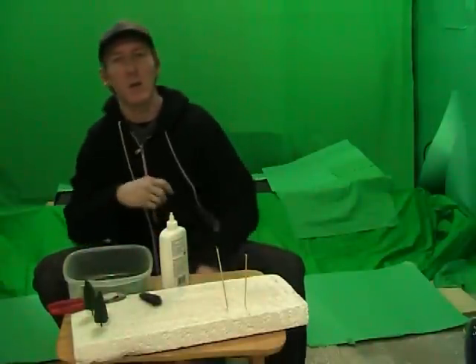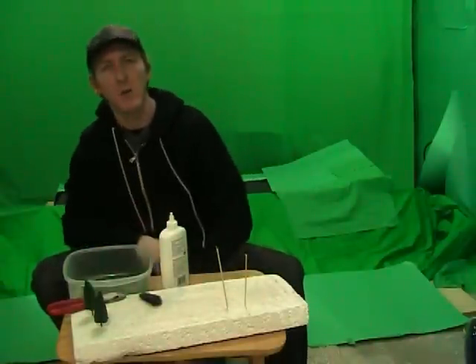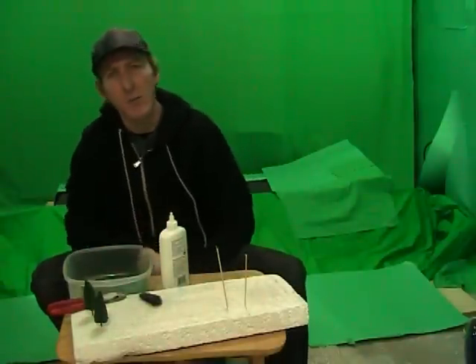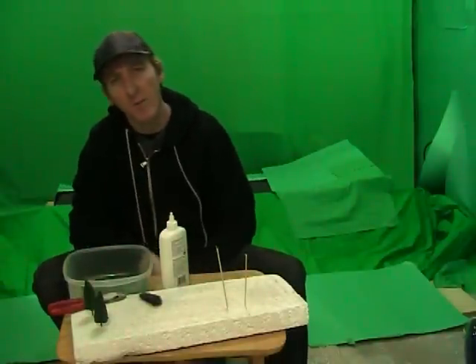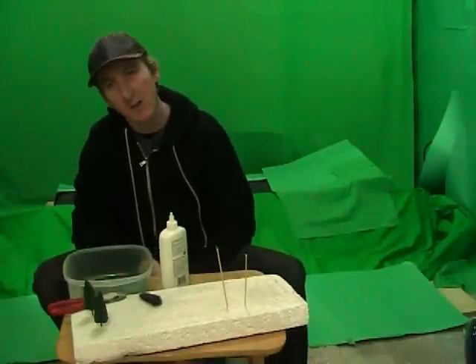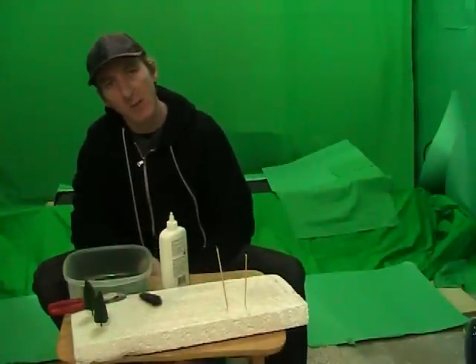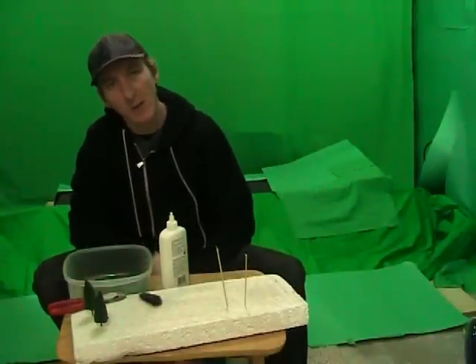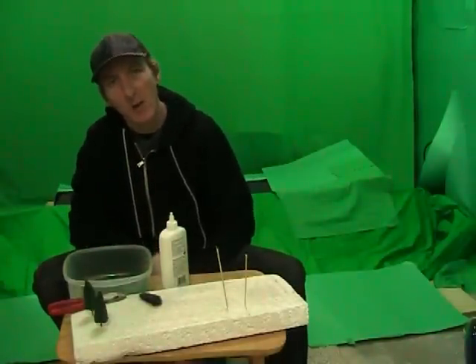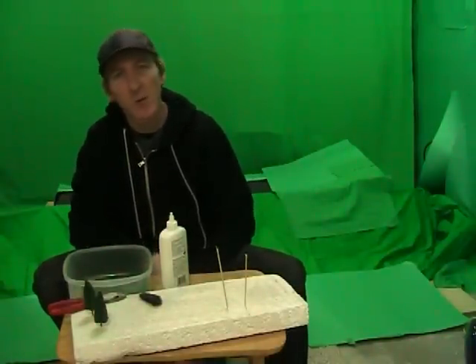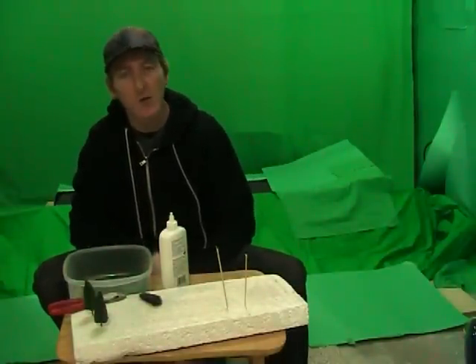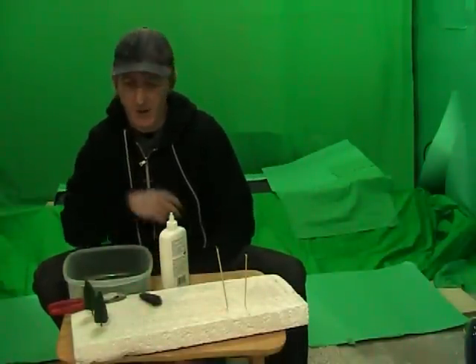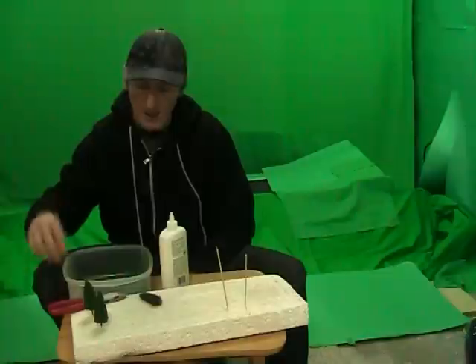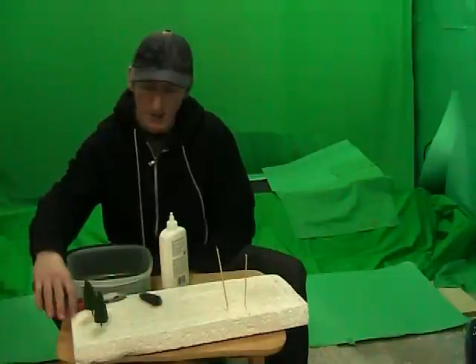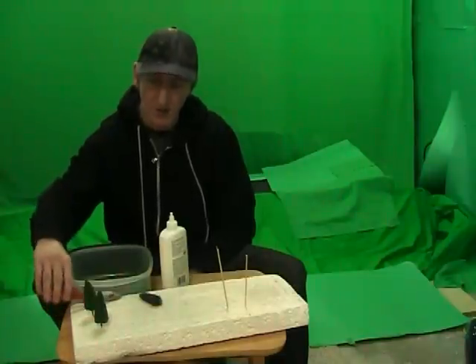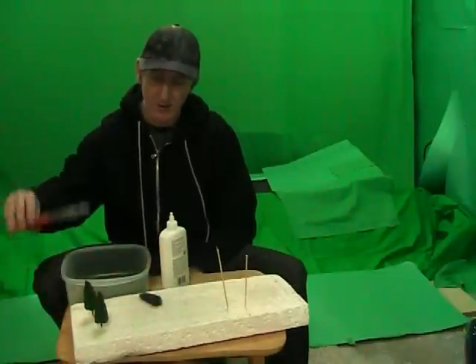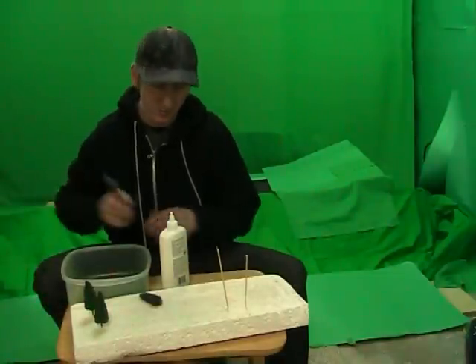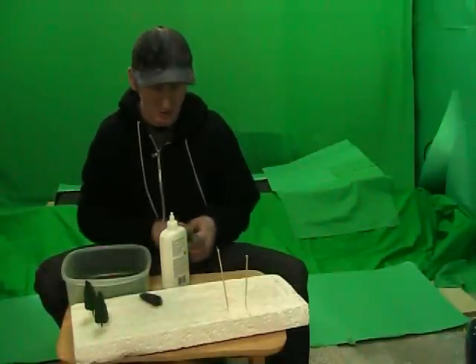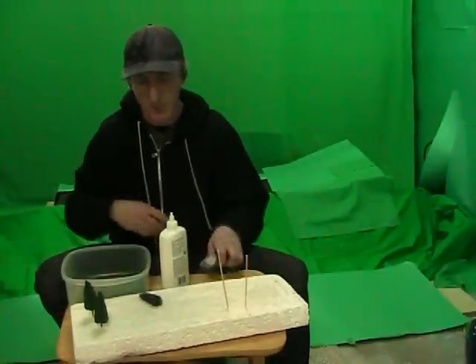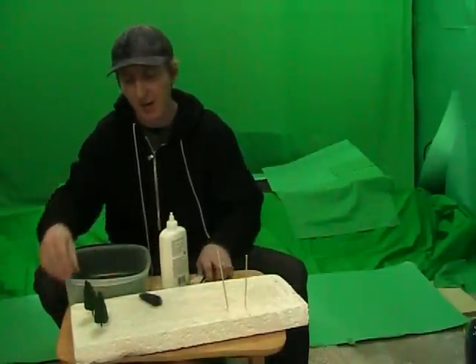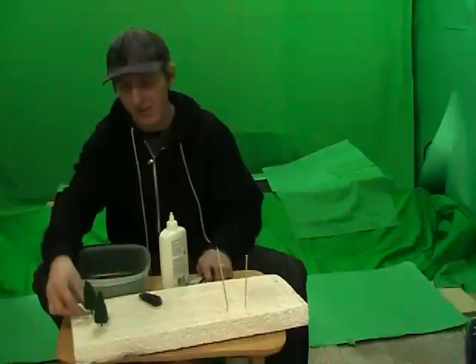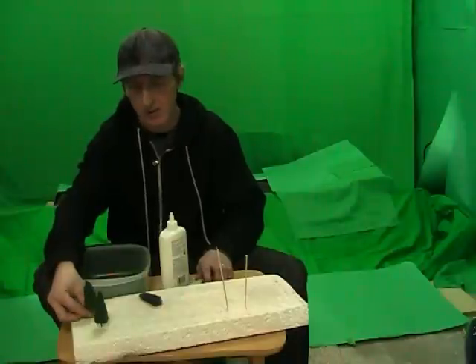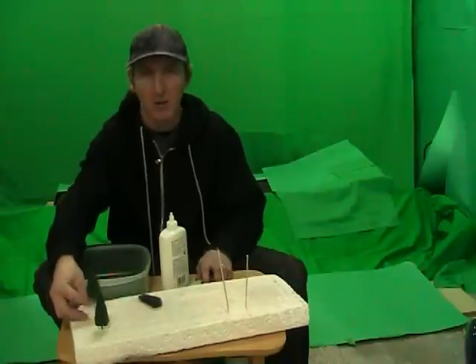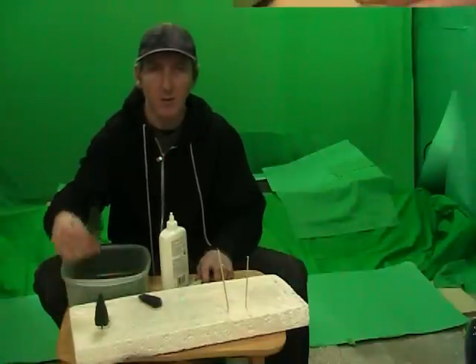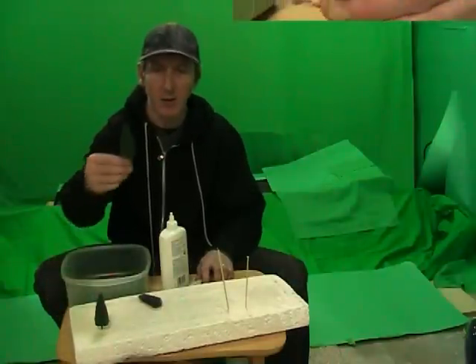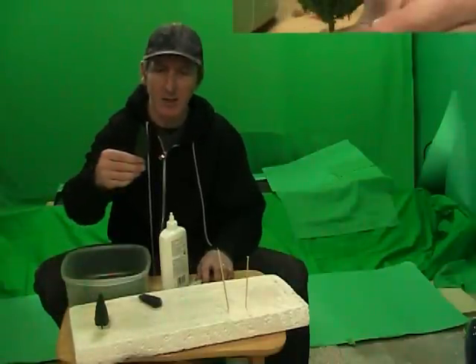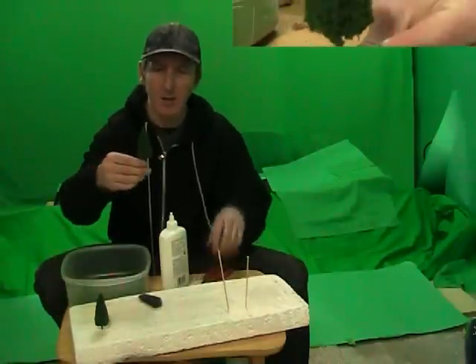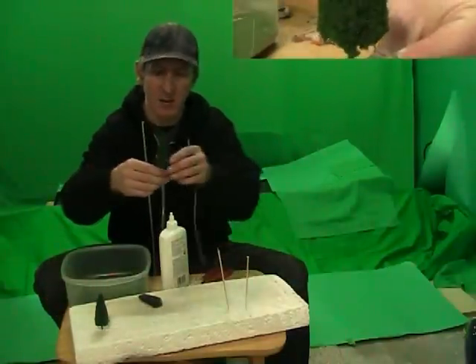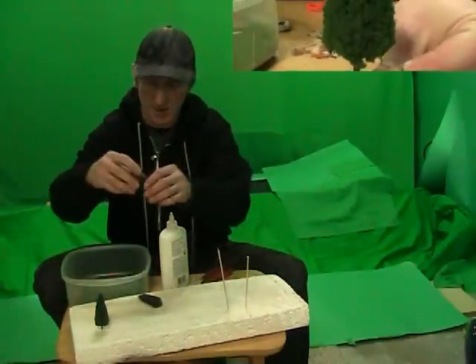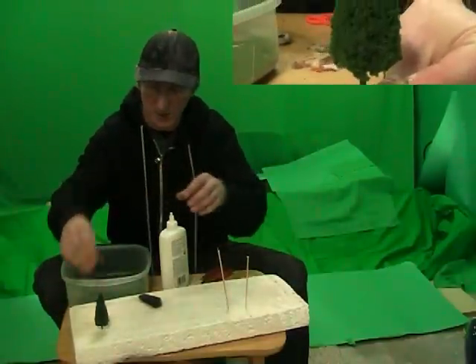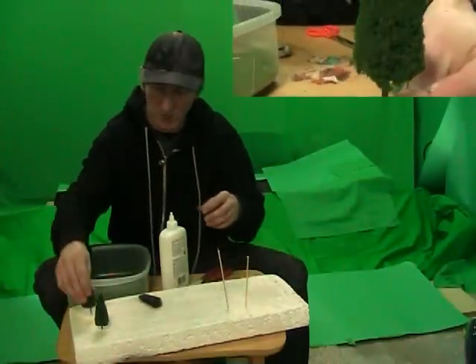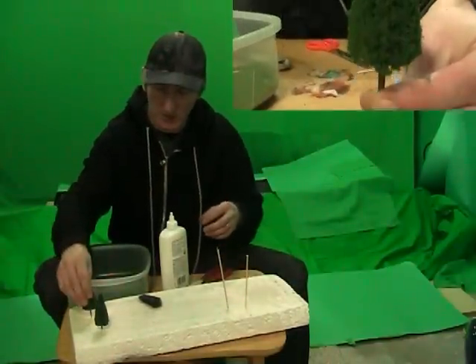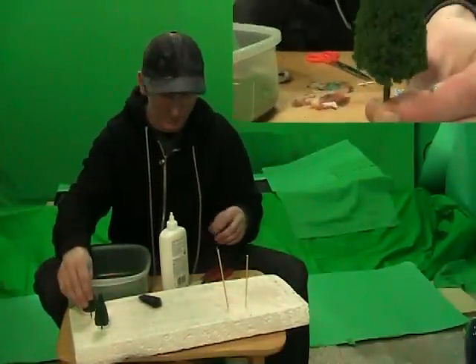Hello YouTube friends and subscribers. I'm doing a little how-to vid on how I make my little trees for my dioramas. They're very realistic and very cheap and very easy to make.